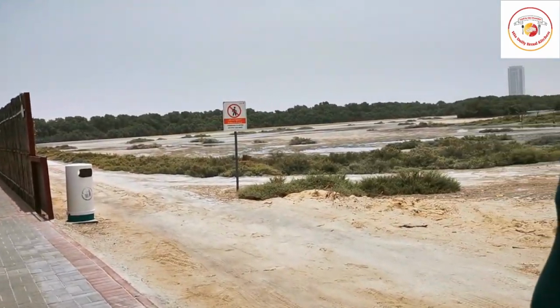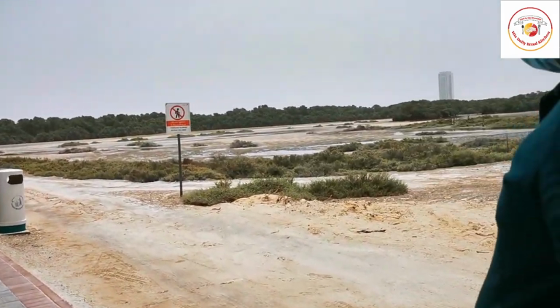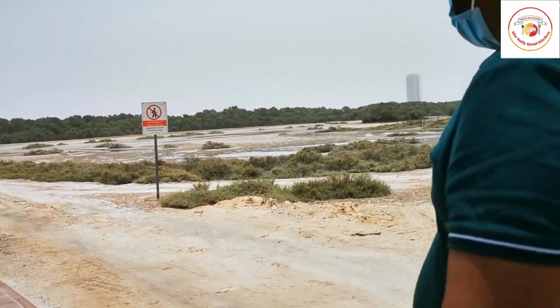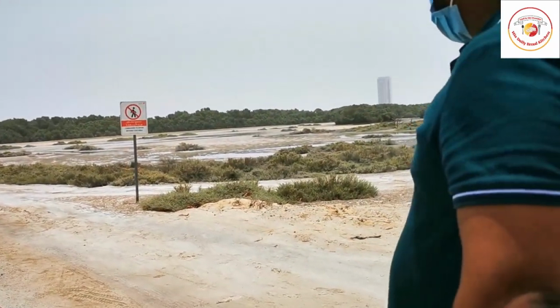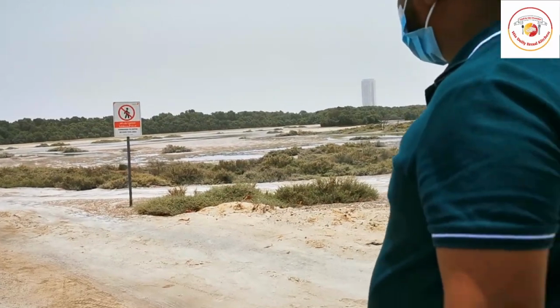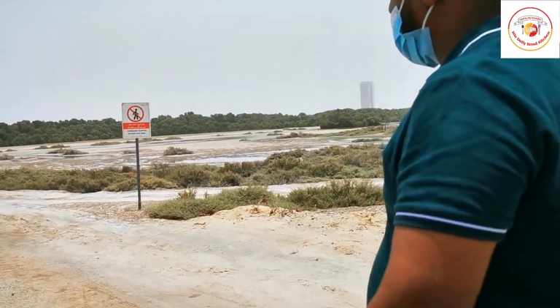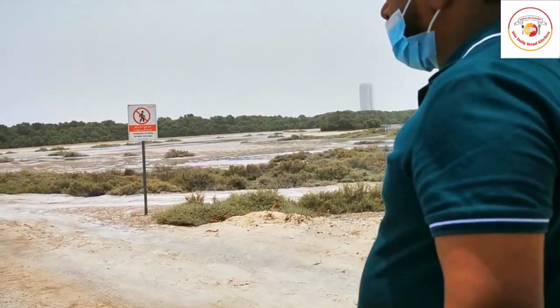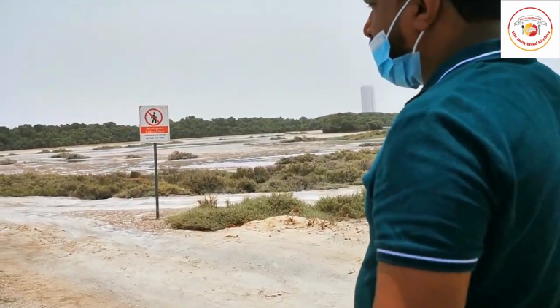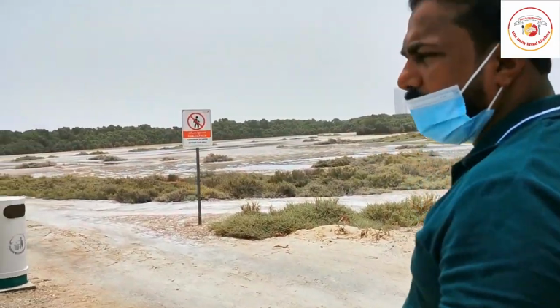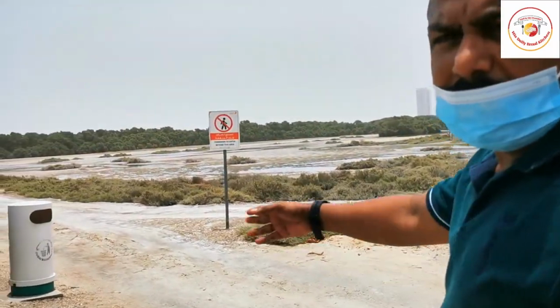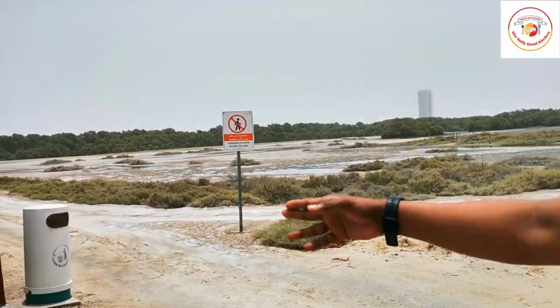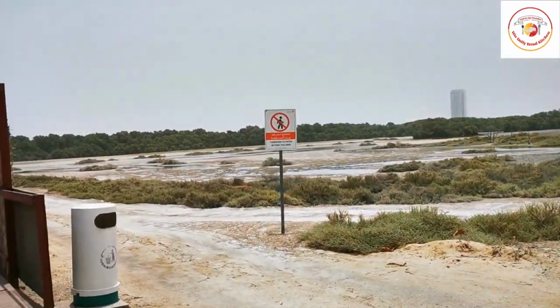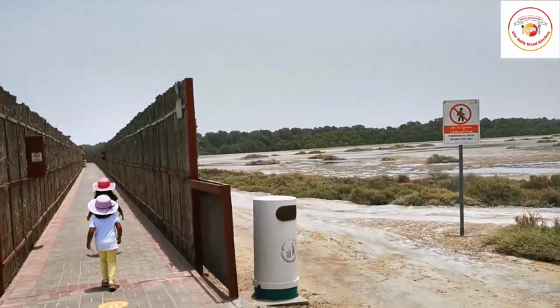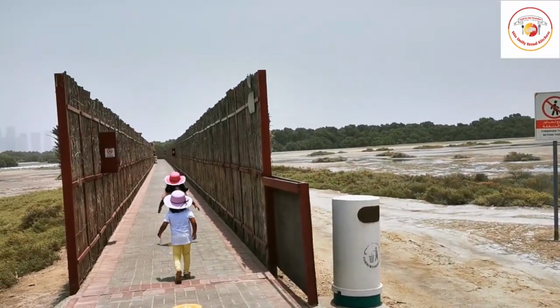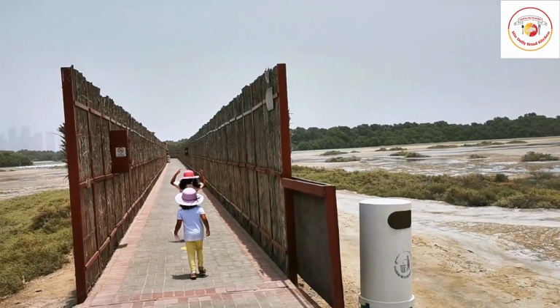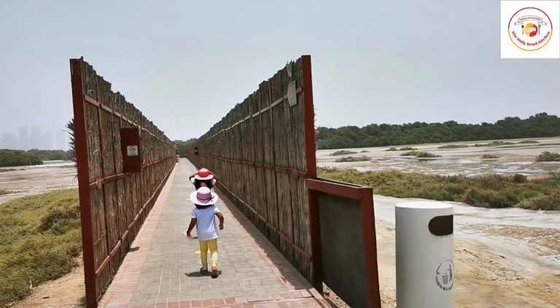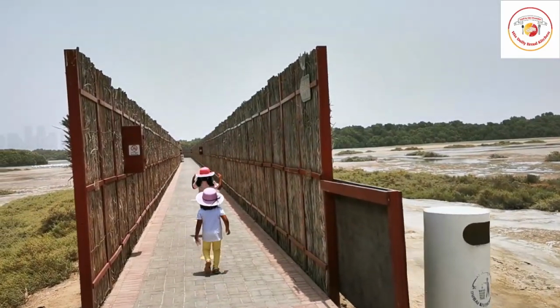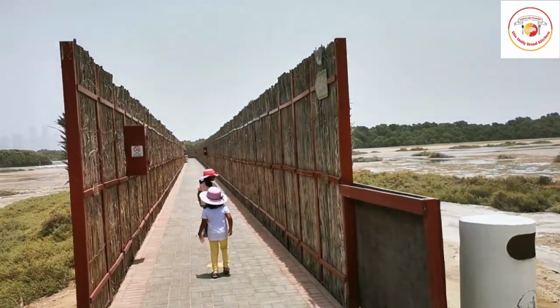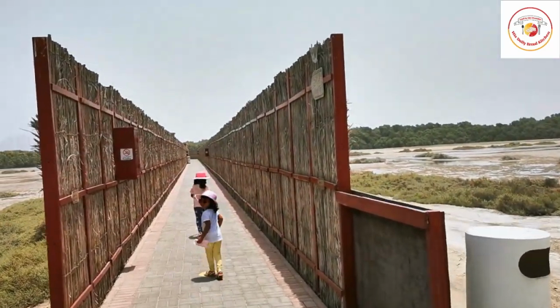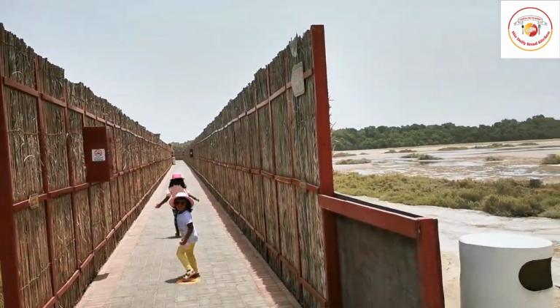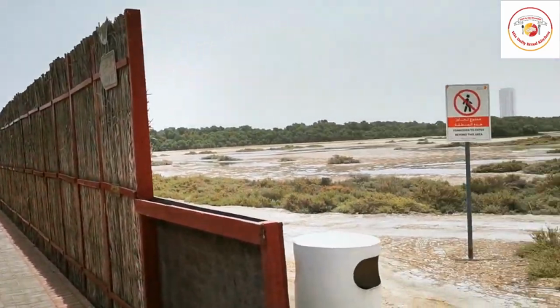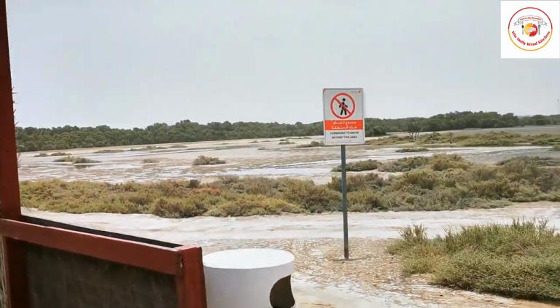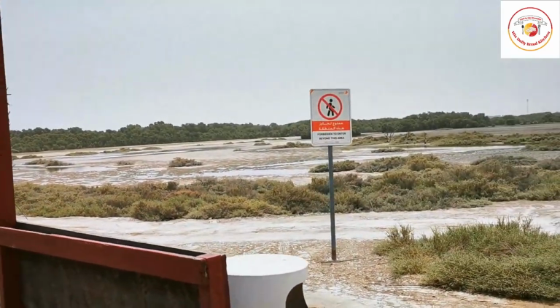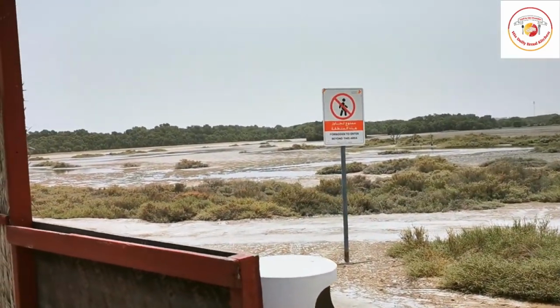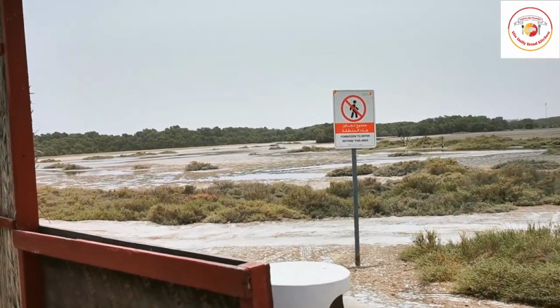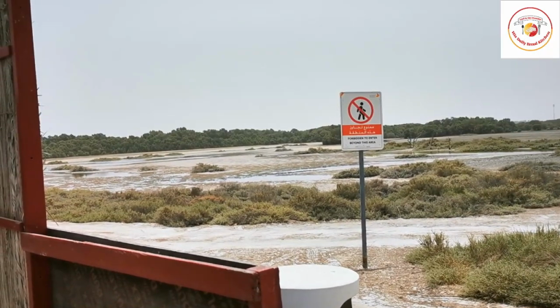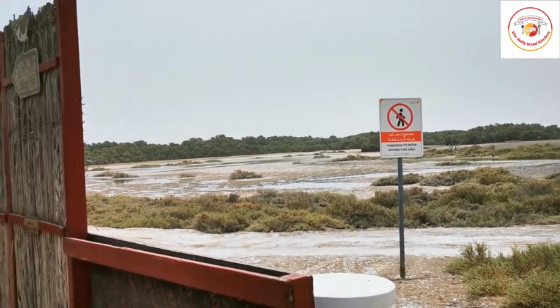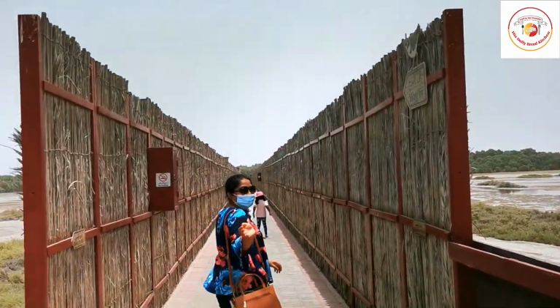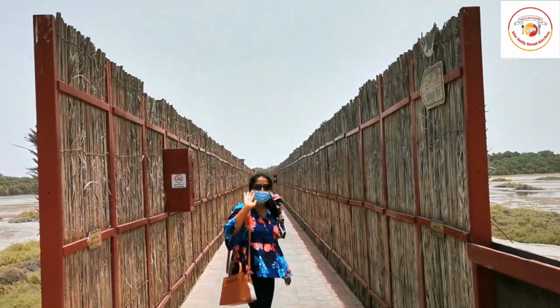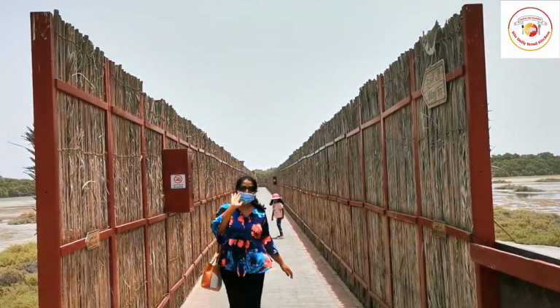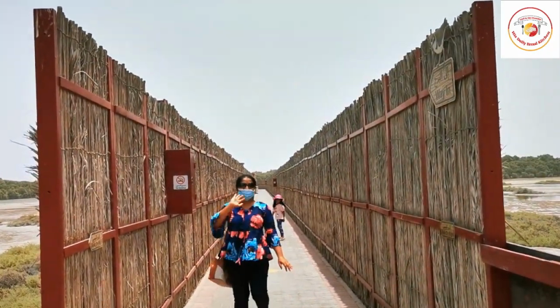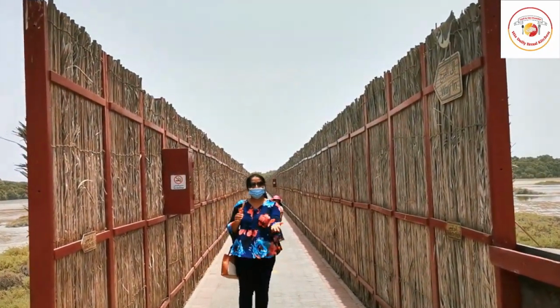Due to summer, the water level is less here — you can see dry areas surrounding. But still there are a lot of flamingos visible. The feeding time is 10 o'clock in the morning and 4 o'clock in the evening, Dubai time.